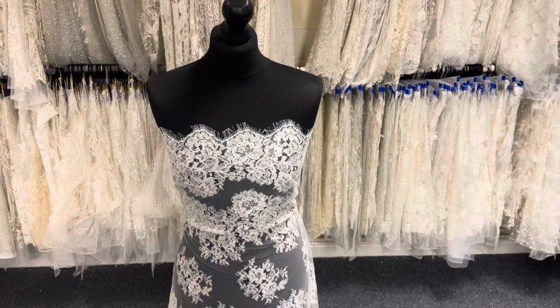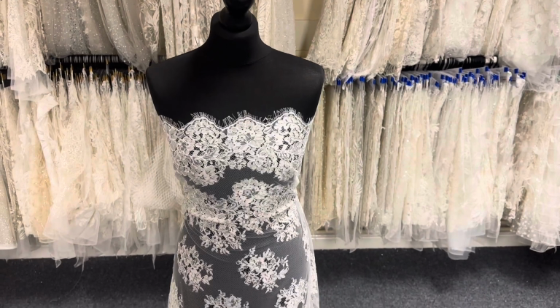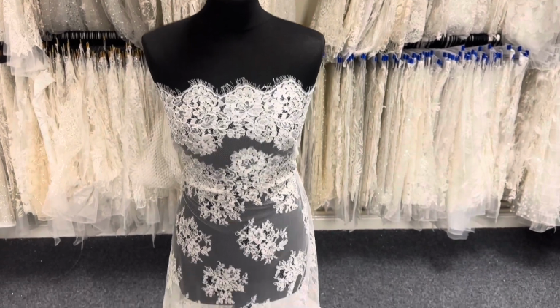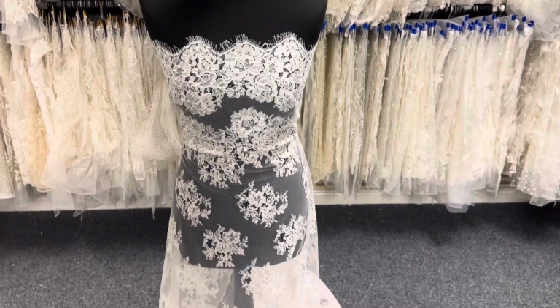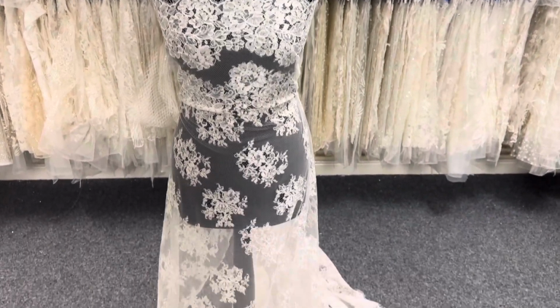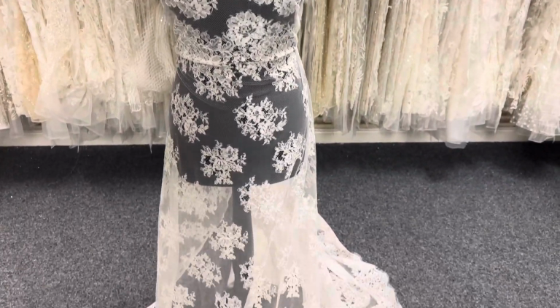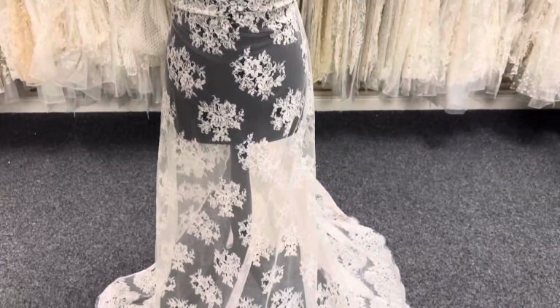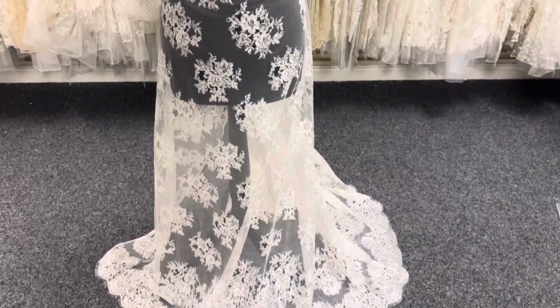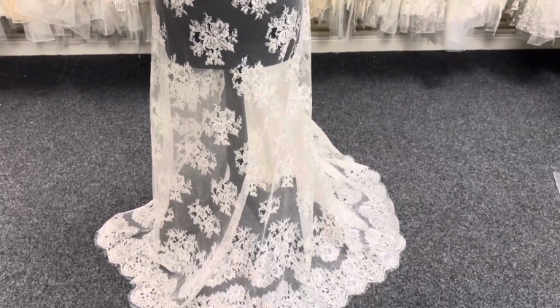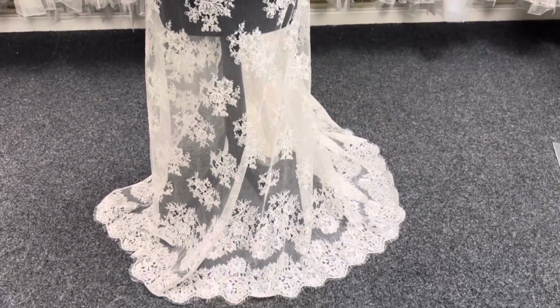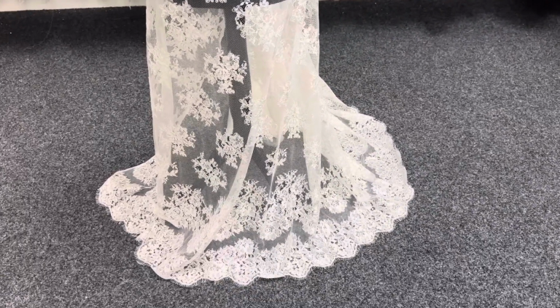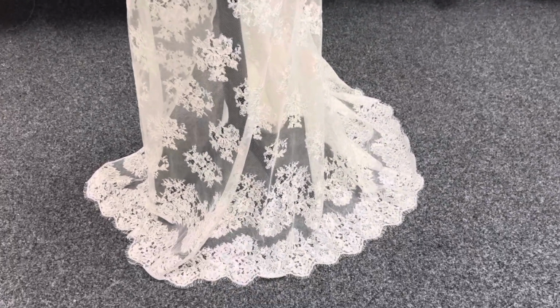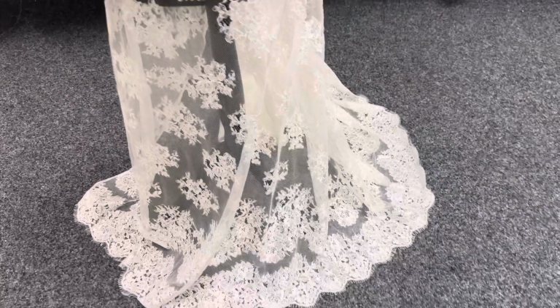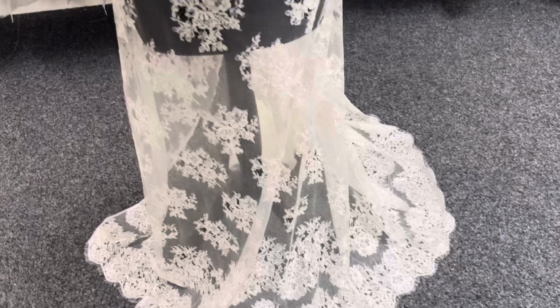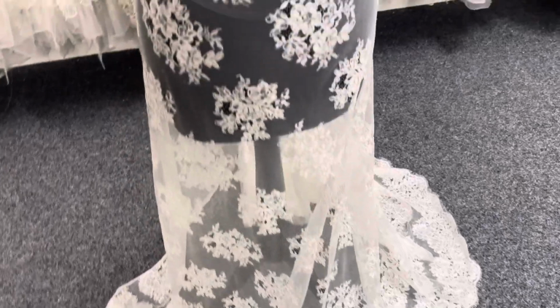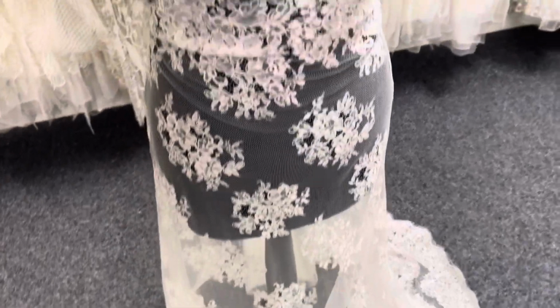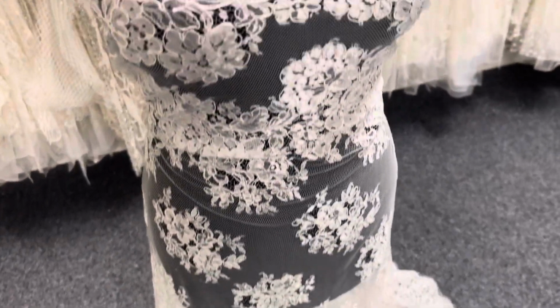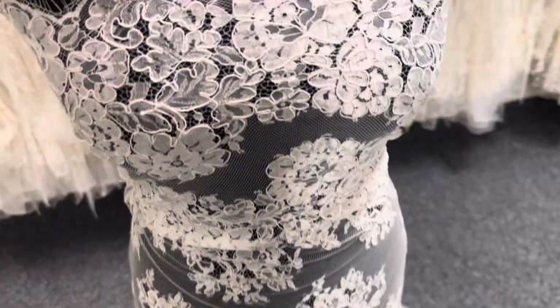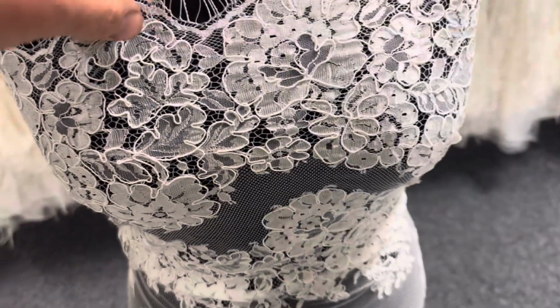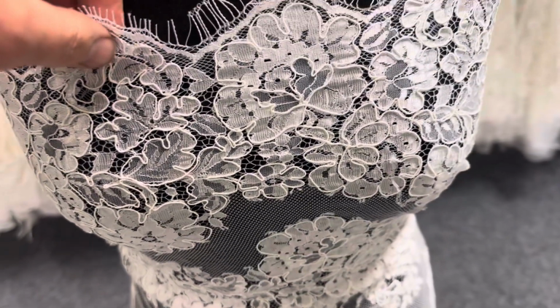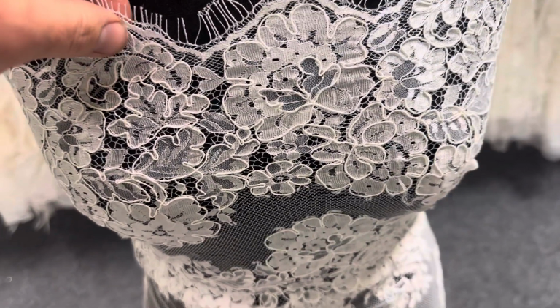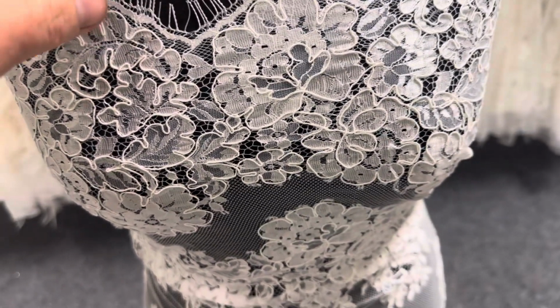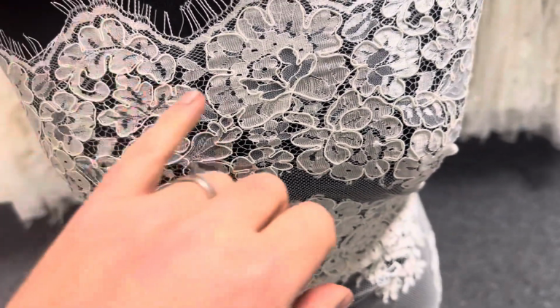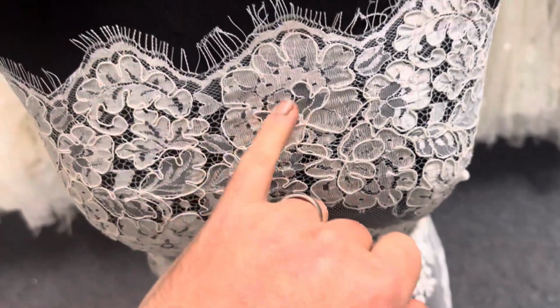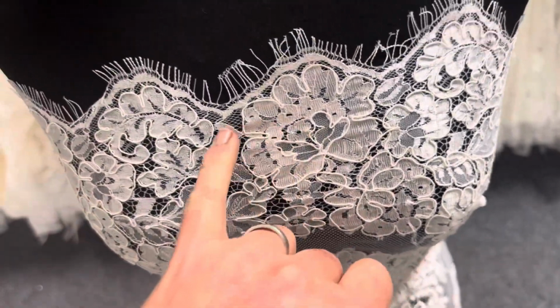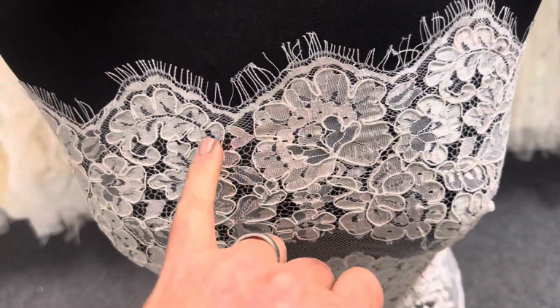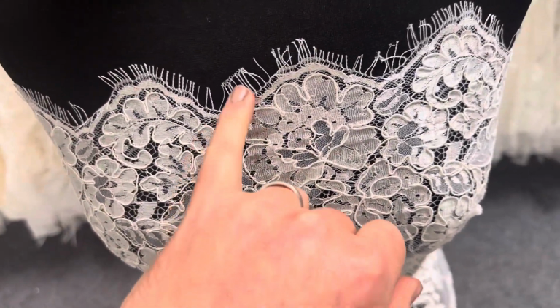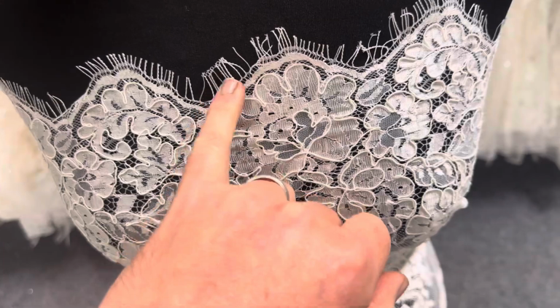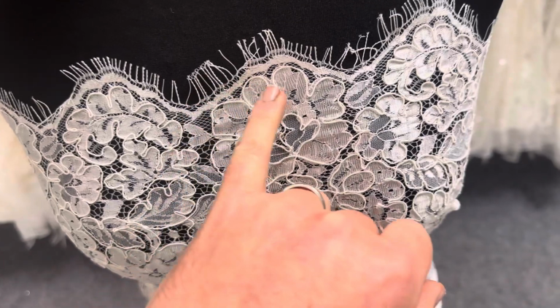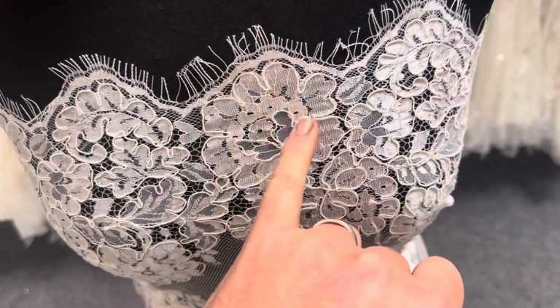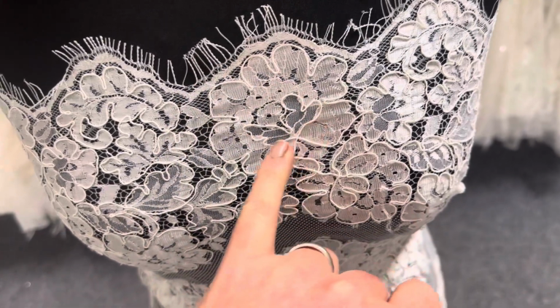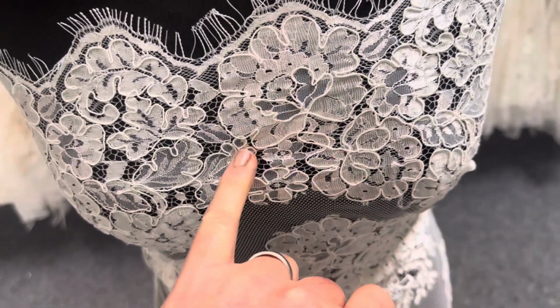Good afternoon from Bridal Fabrics. Today I want to tell you about a lovely ivory lace called Kira. It's been Raschel woven and then delightfully embellished with cording.